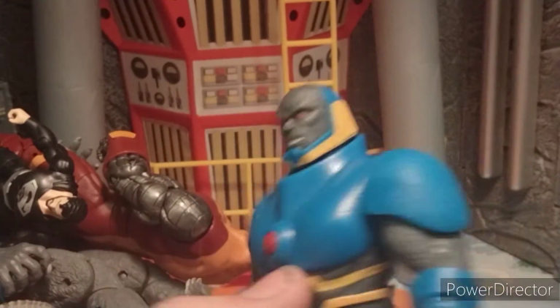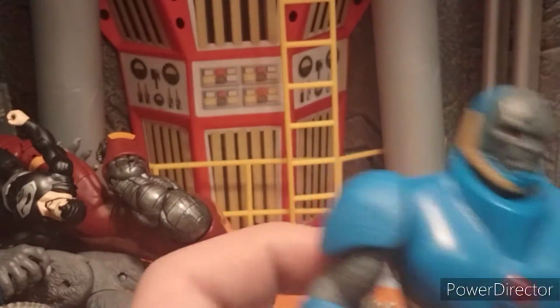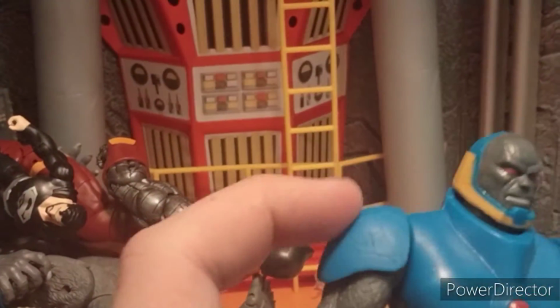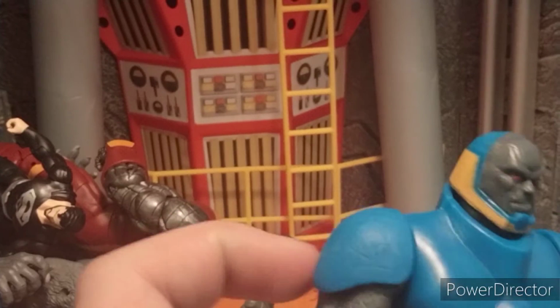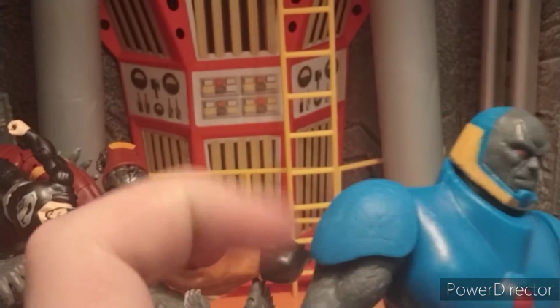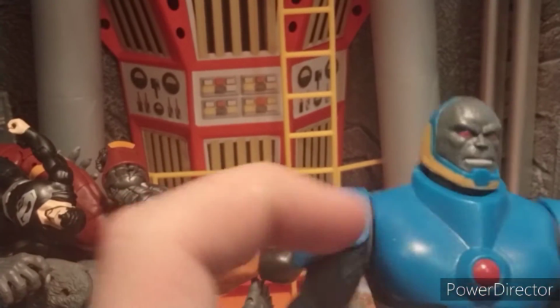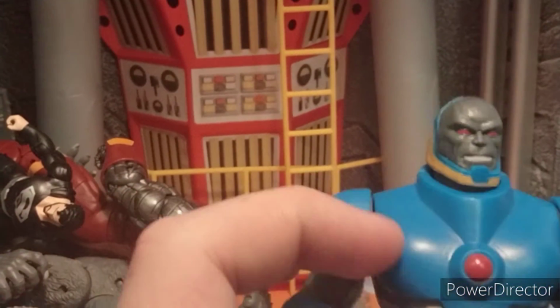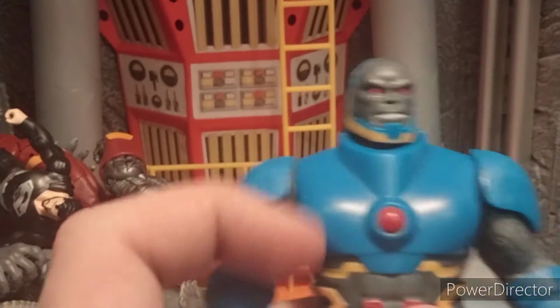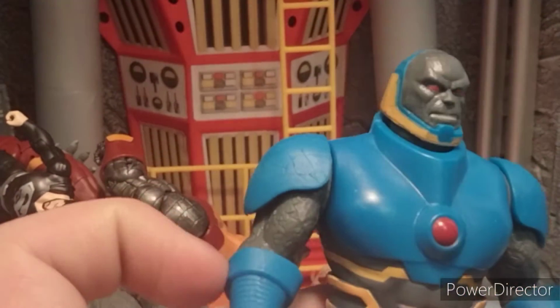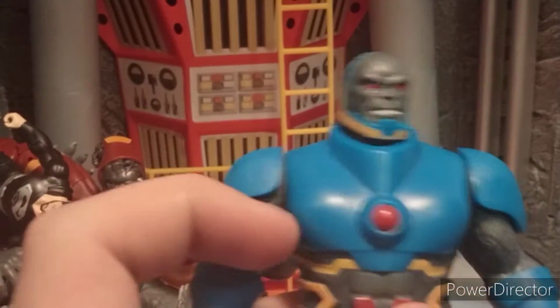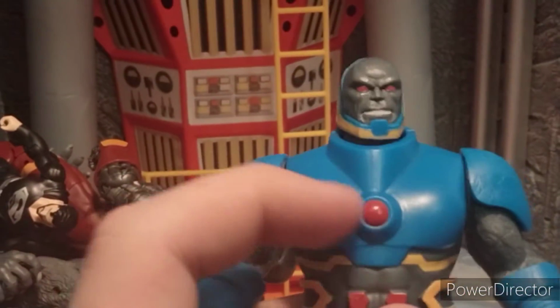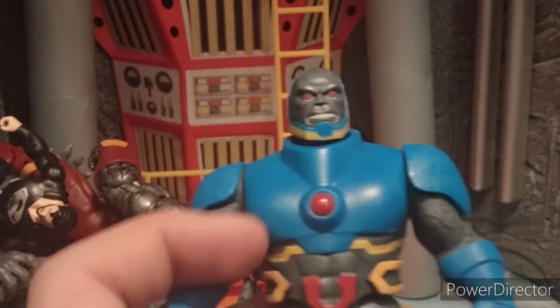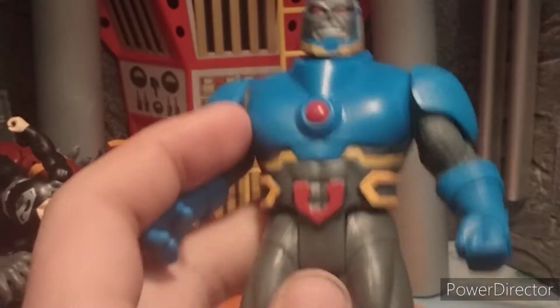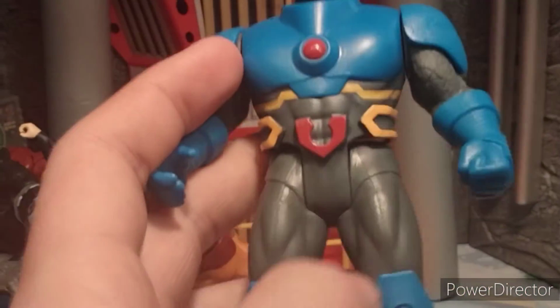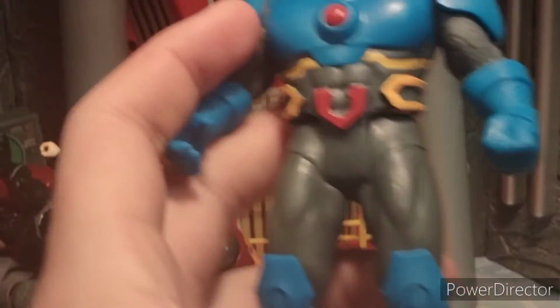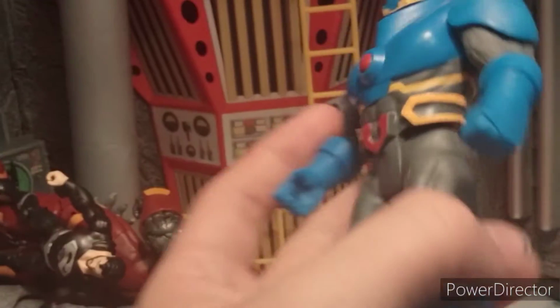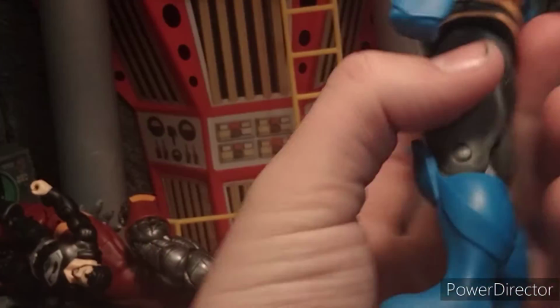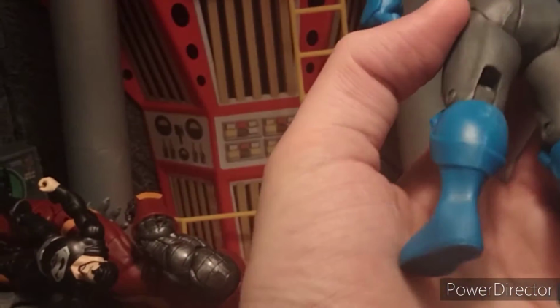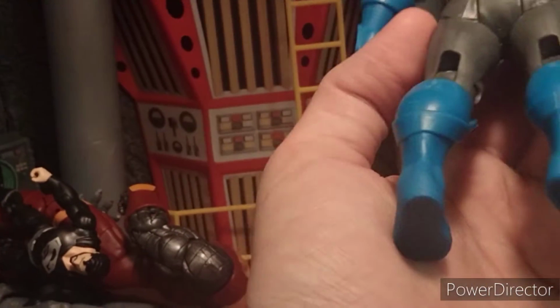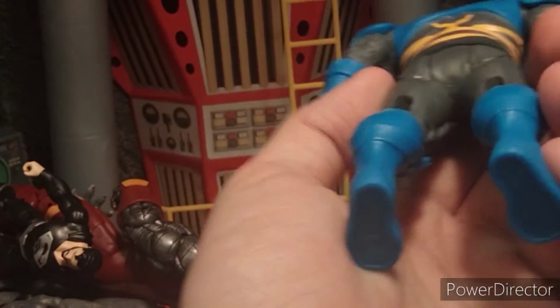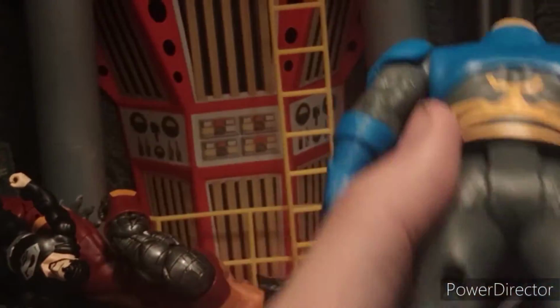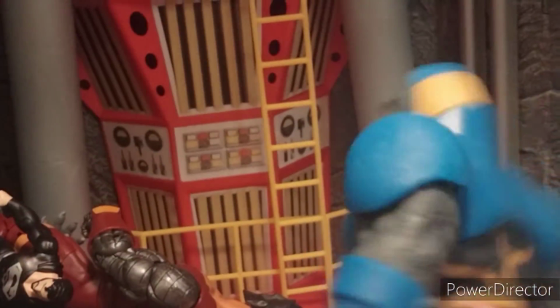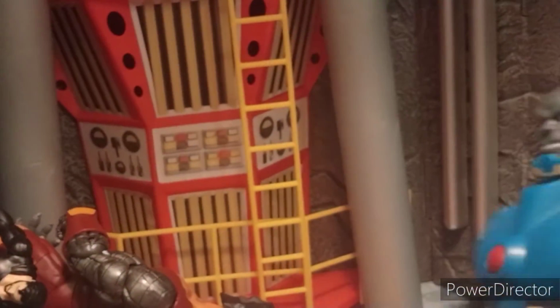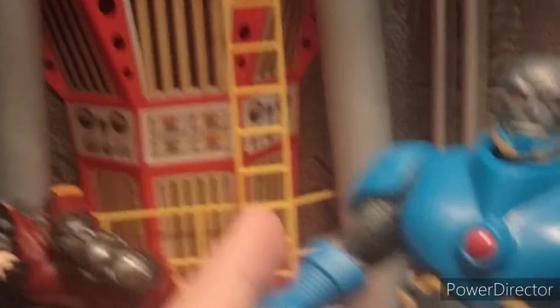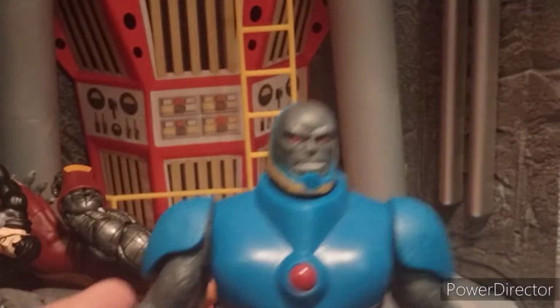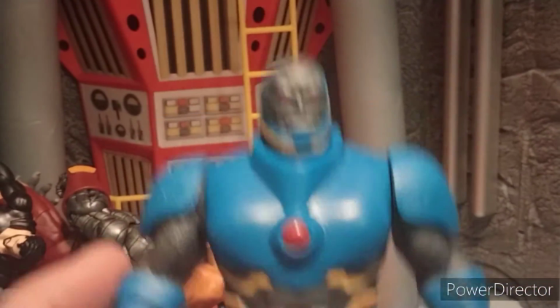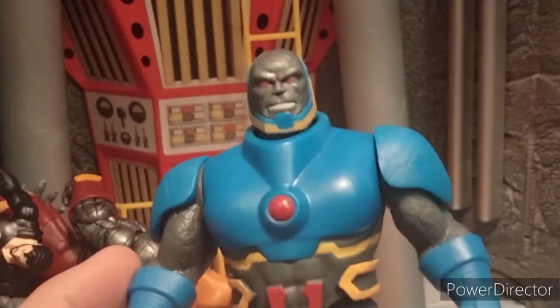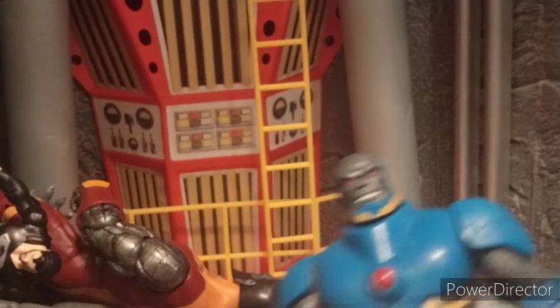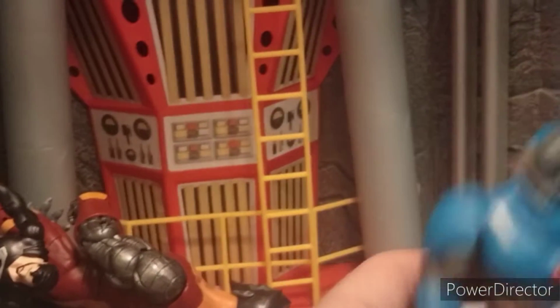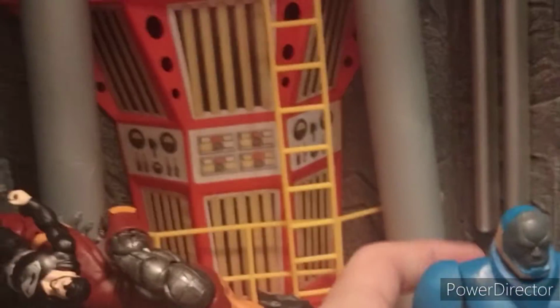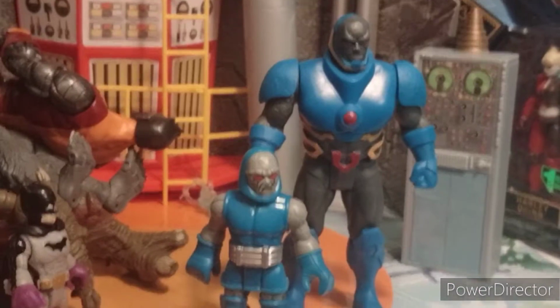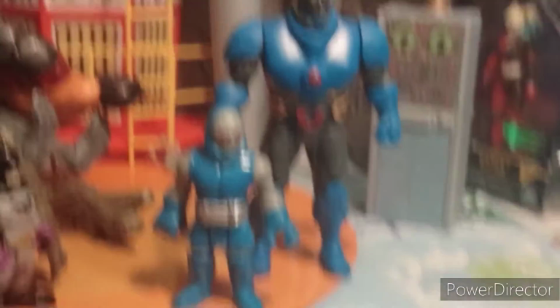He's got some cracks on the sides which look really cool on his shoulder pads. The chest is clean, and then you've got the red, the blue, and the gray, and it all mixes very nicely. These figures have about seven points of articulation.